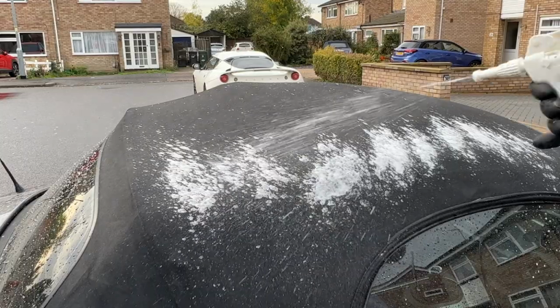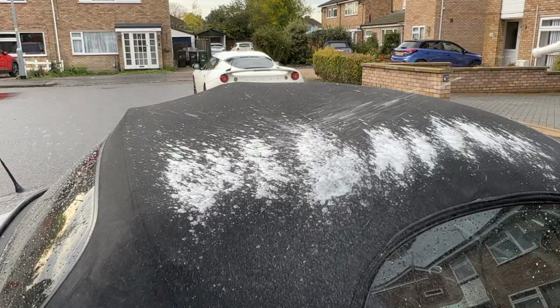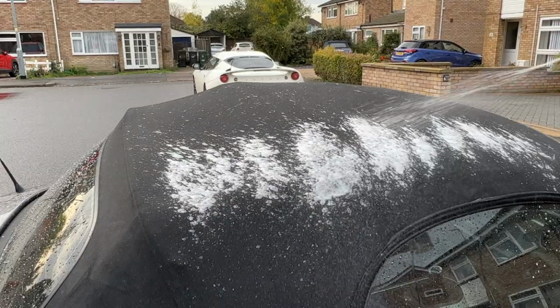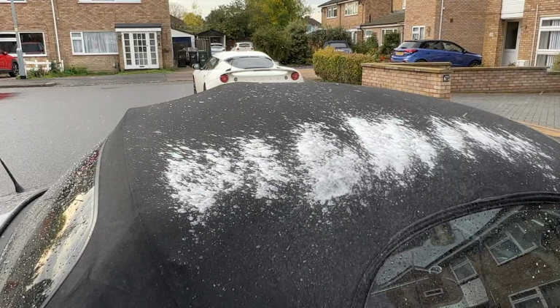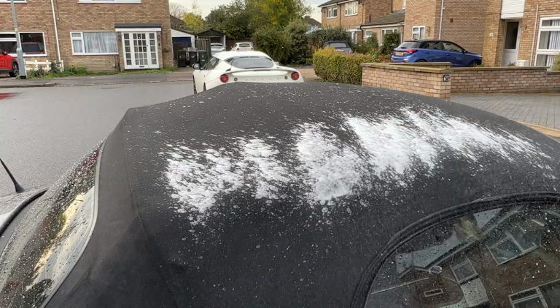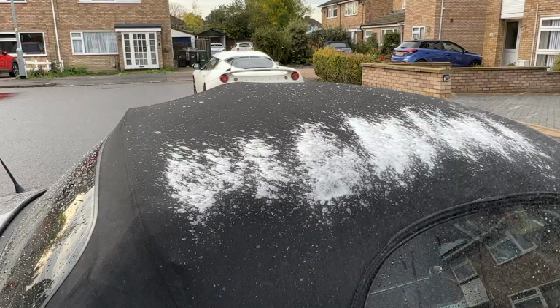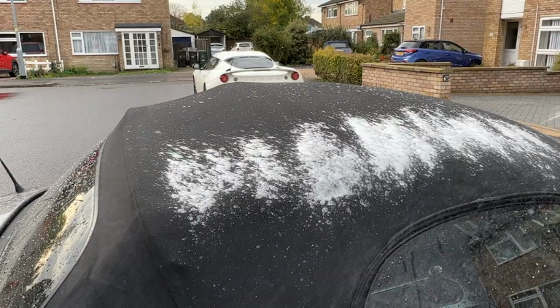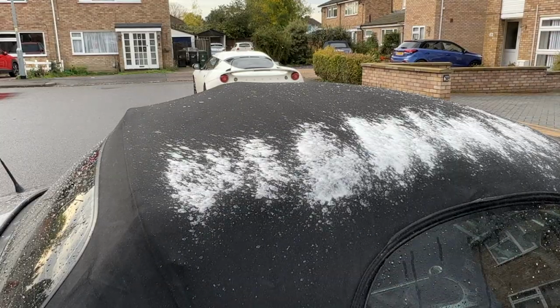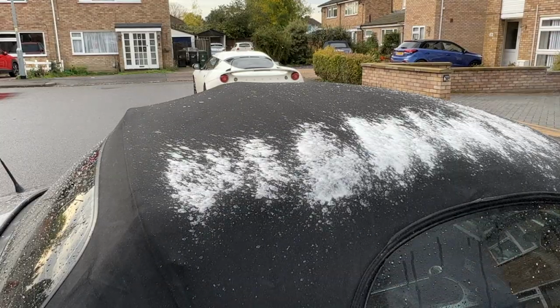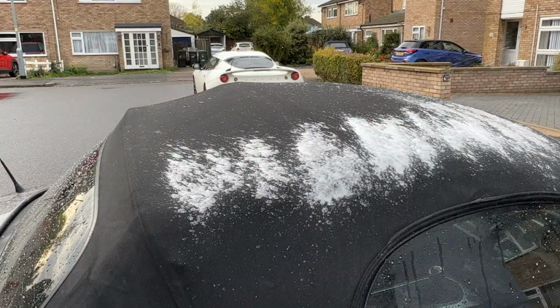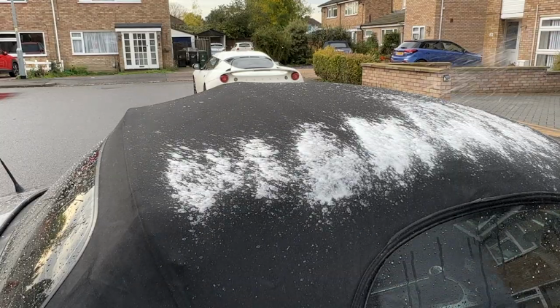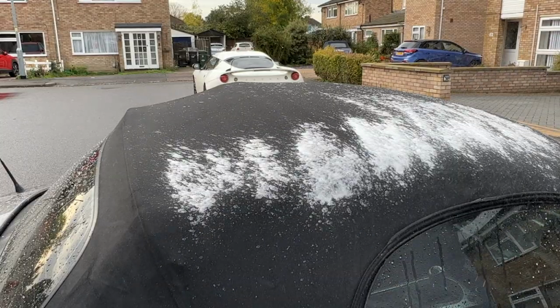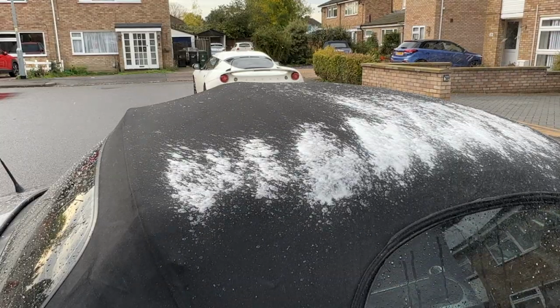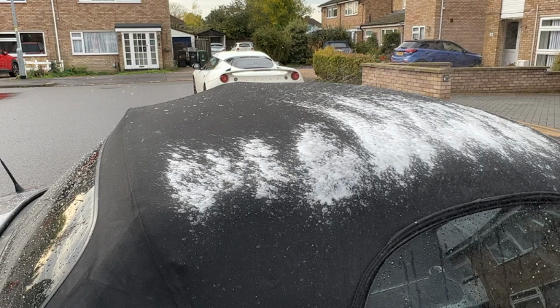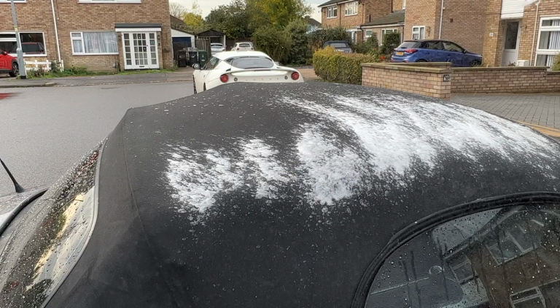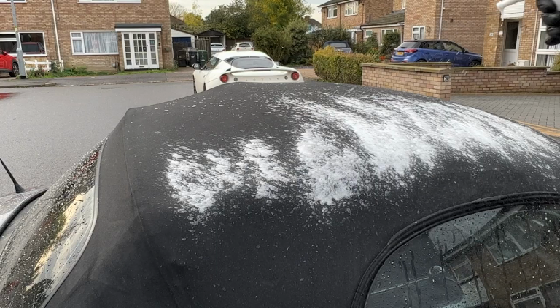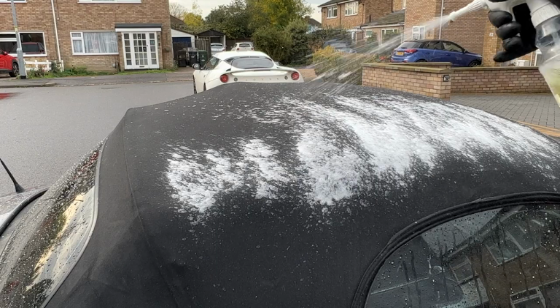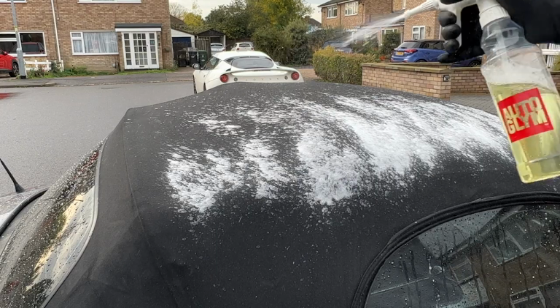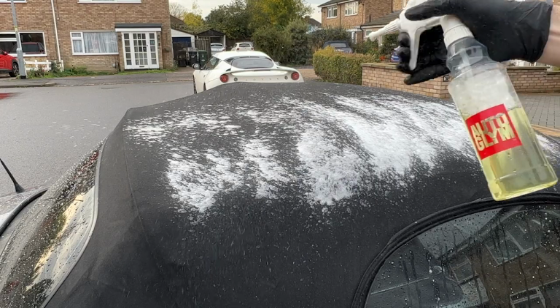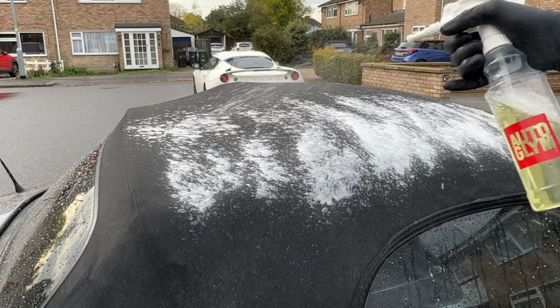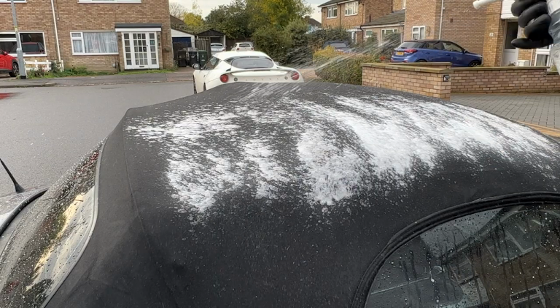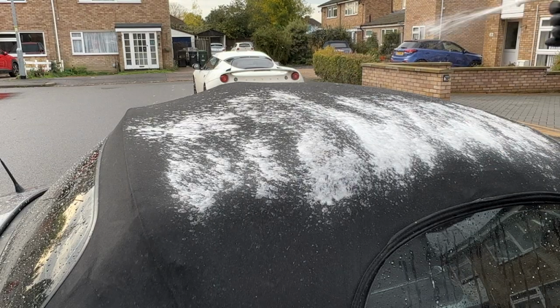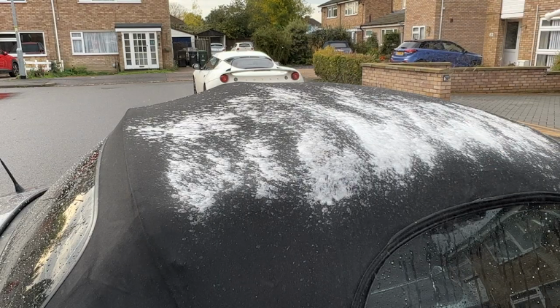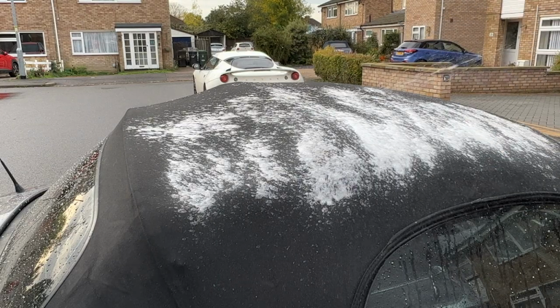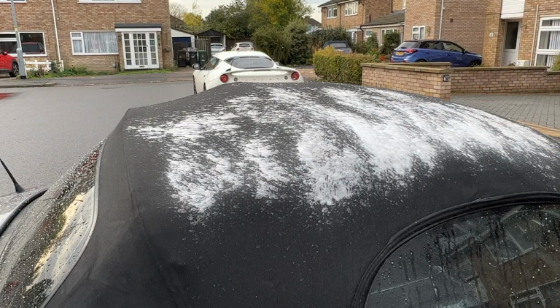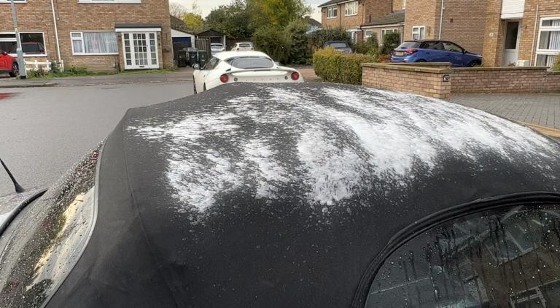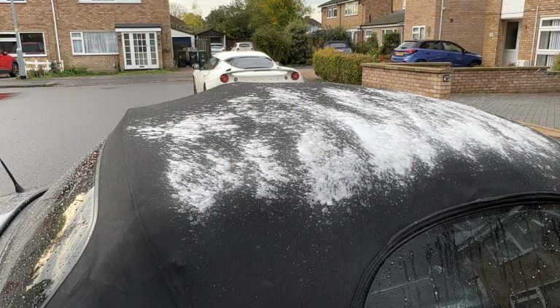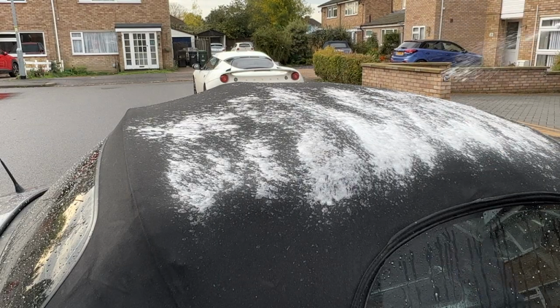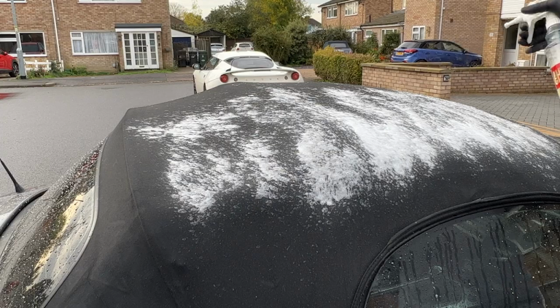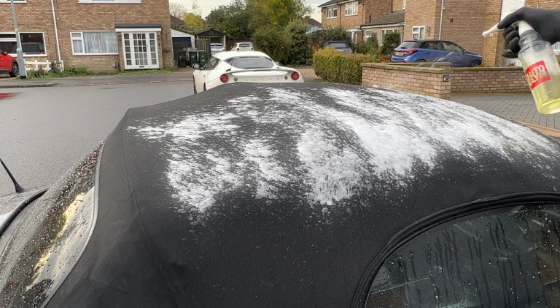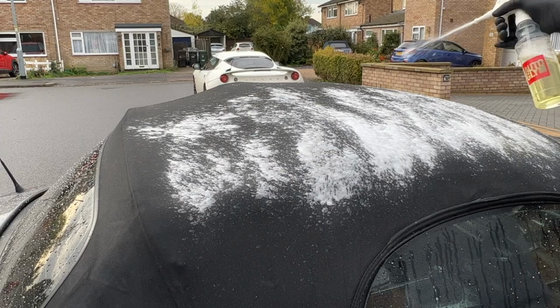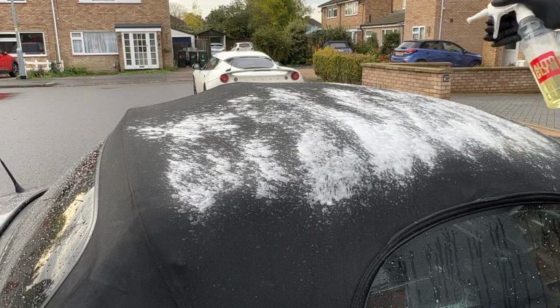Moving onto the roof — as I didn't know I was cleaning a convertible today, I didn't actually bring the right chemicals or tools. It was growing algae in various locations and it couldn't simply be left or sponged over.